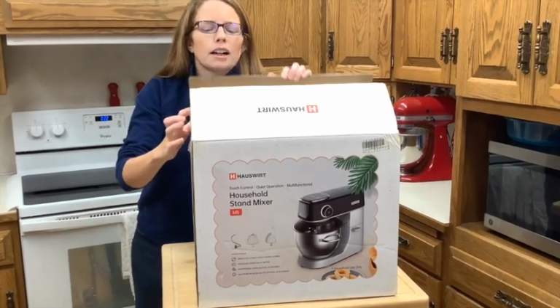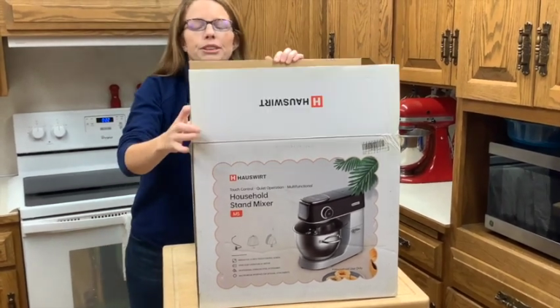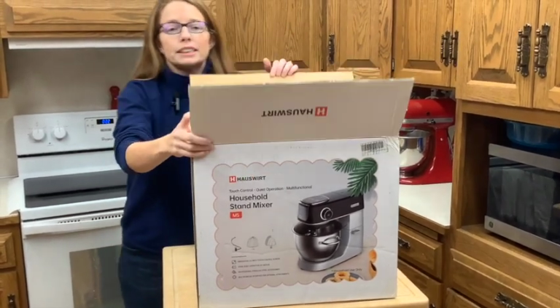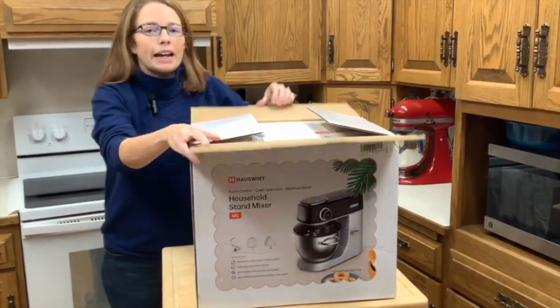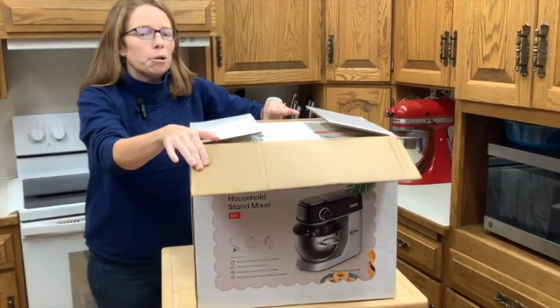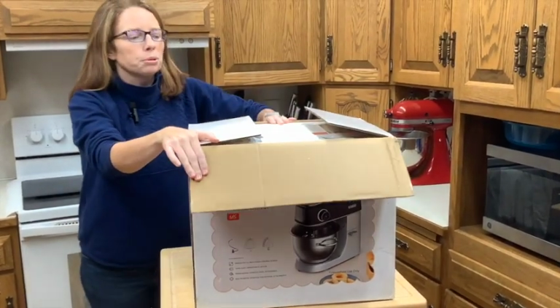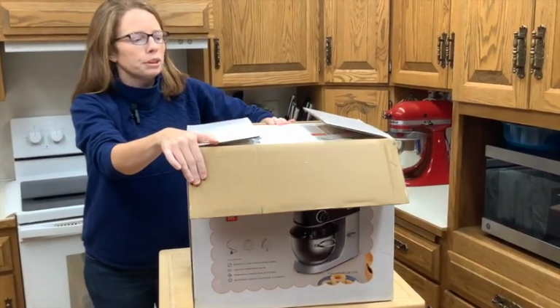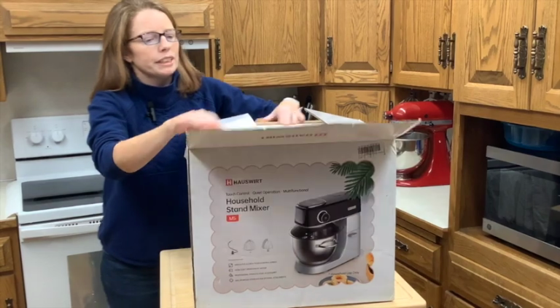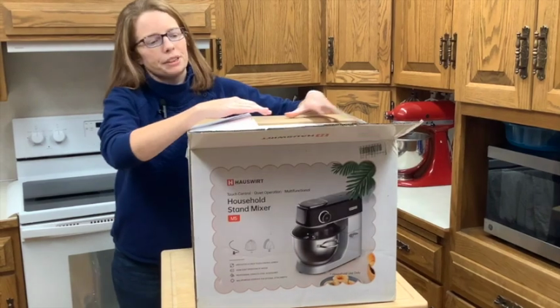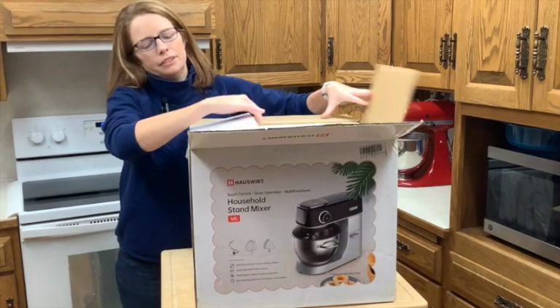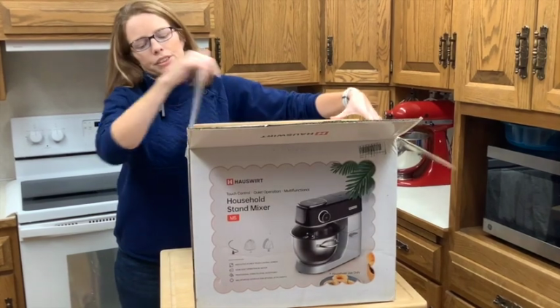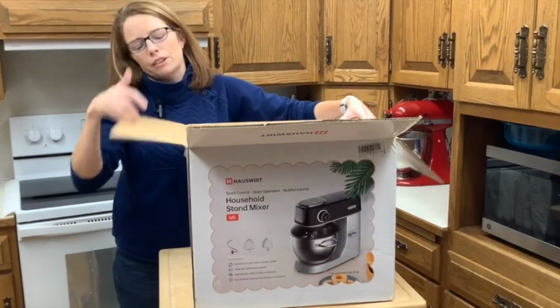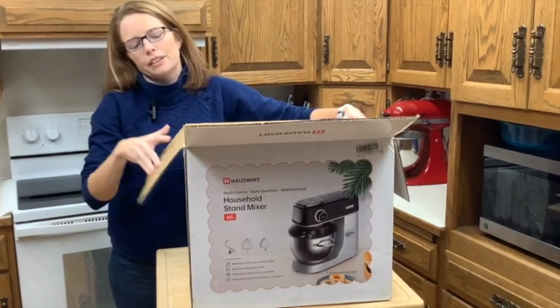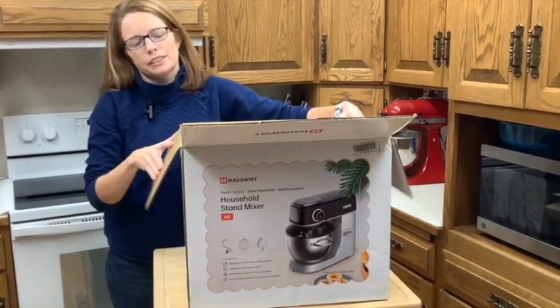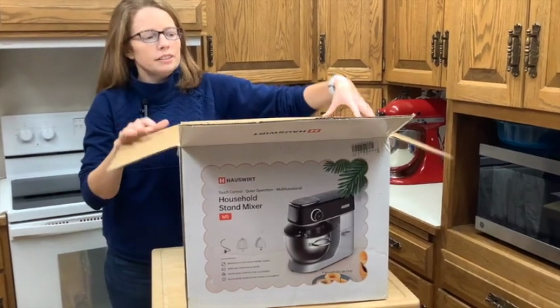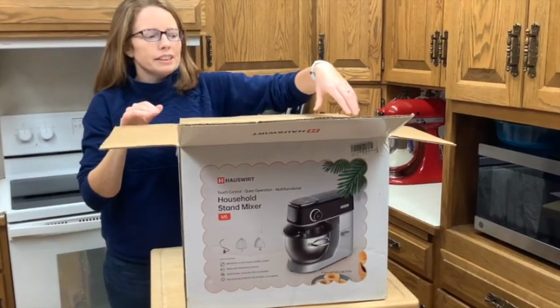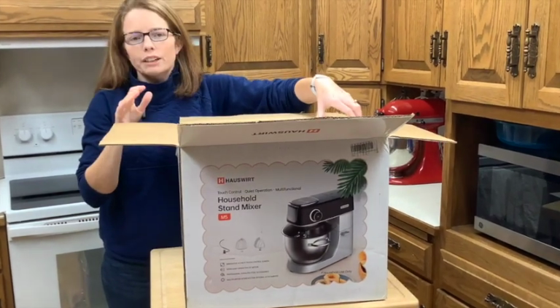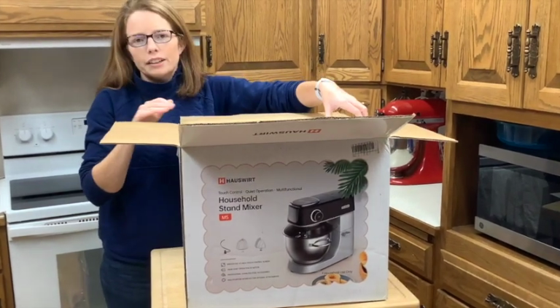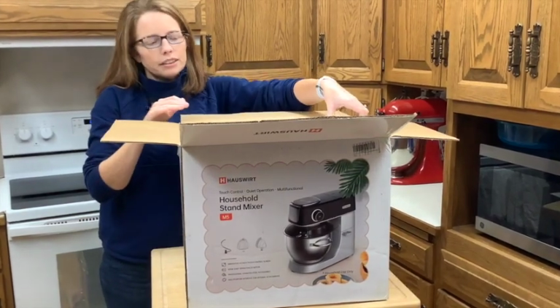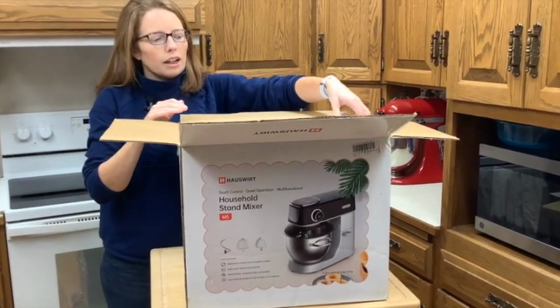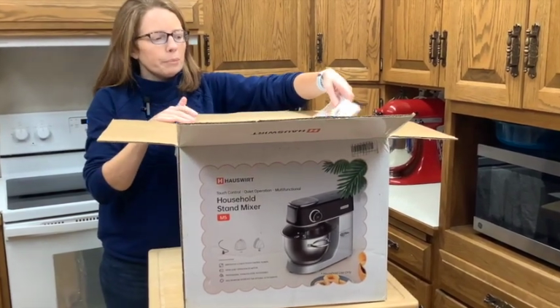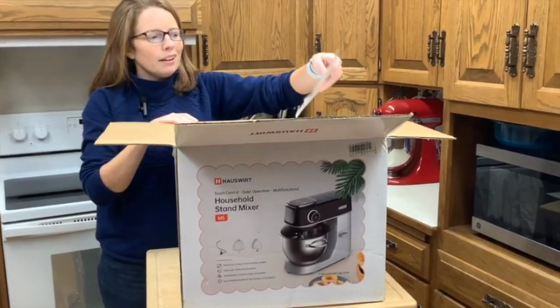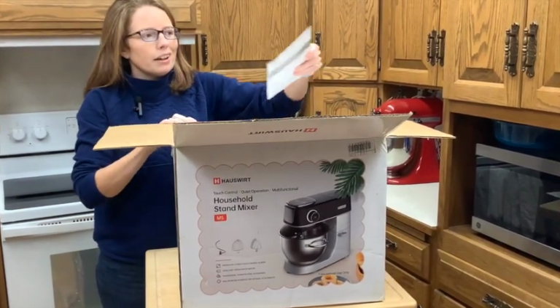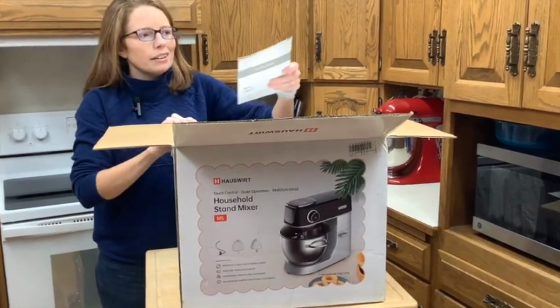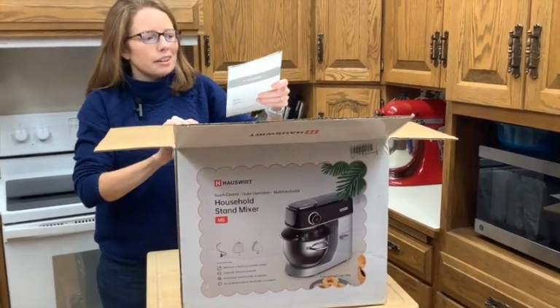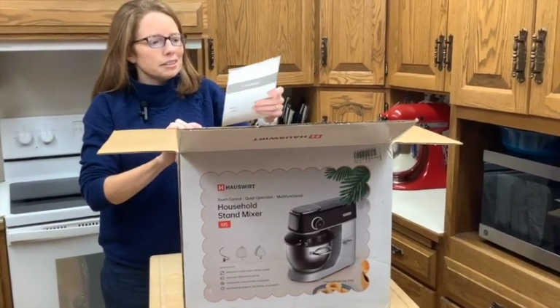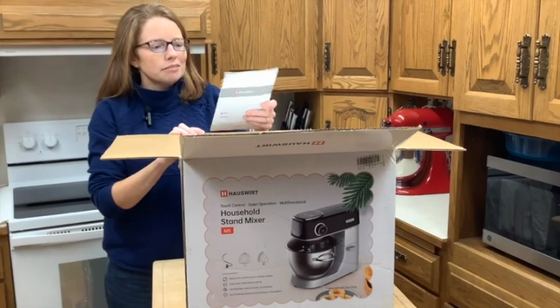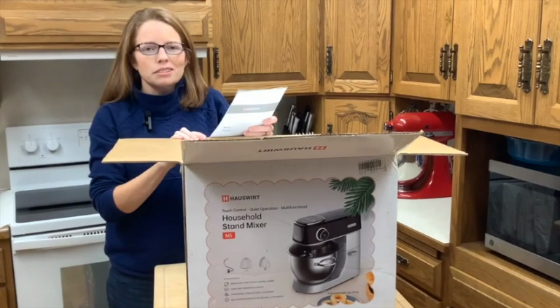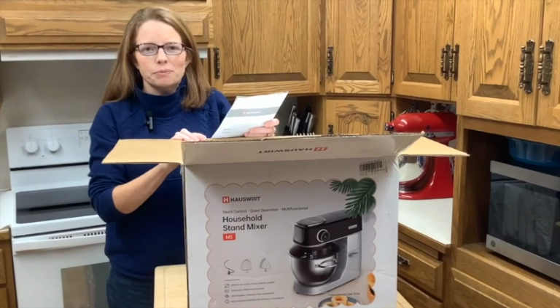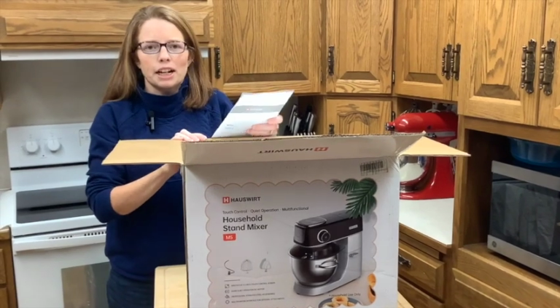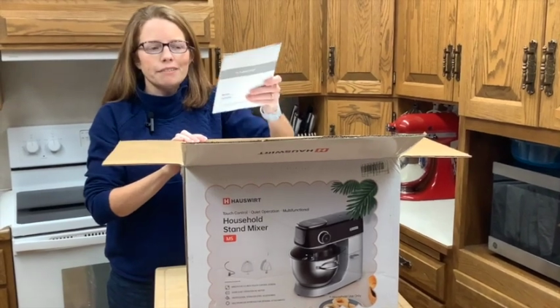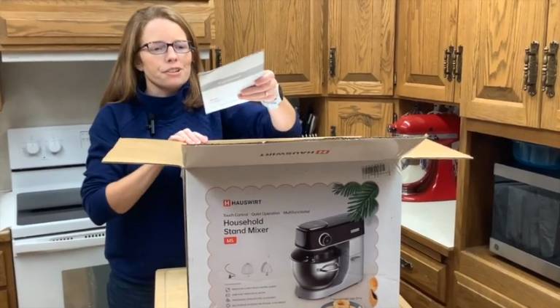So this is a household stand mixer. It is a tilt head and it has some kind of neat features.